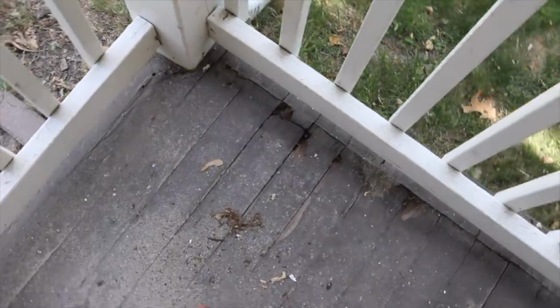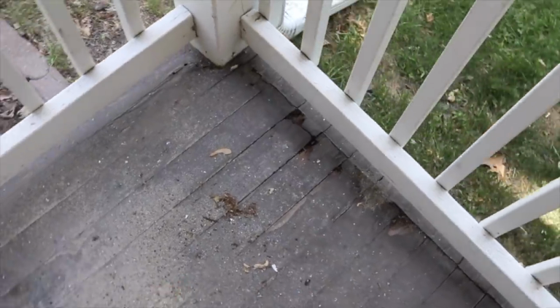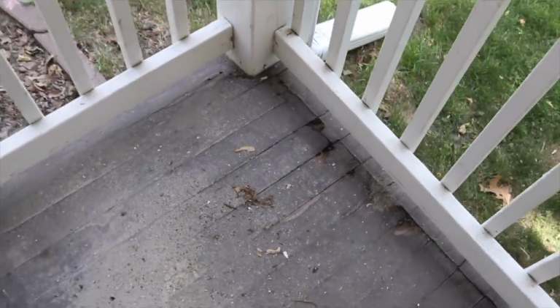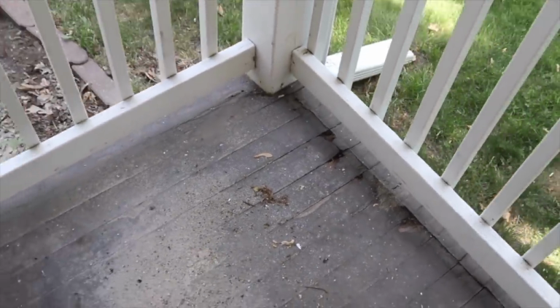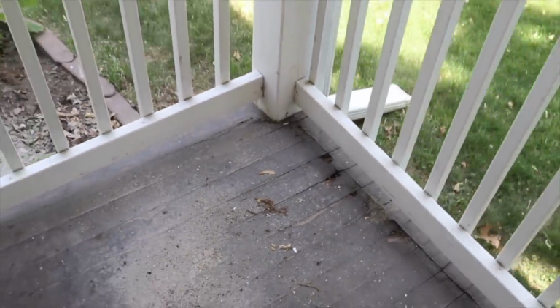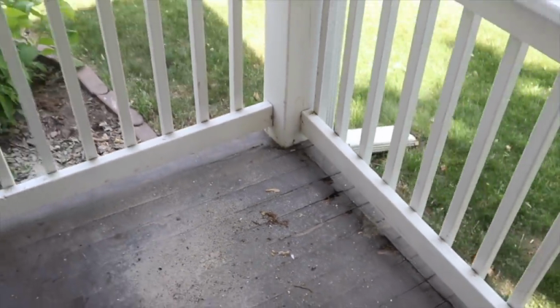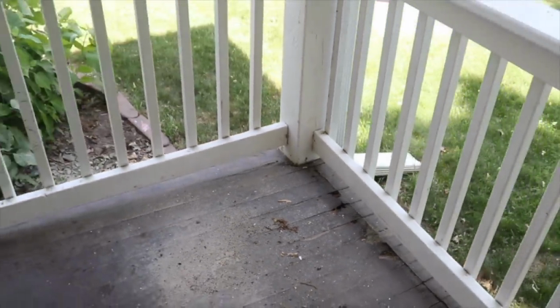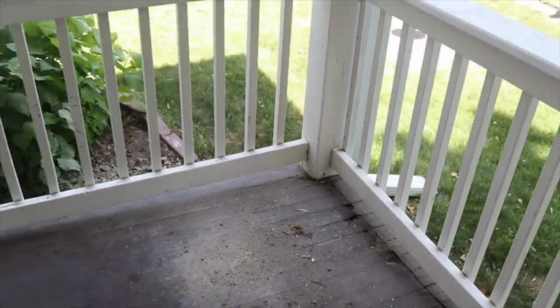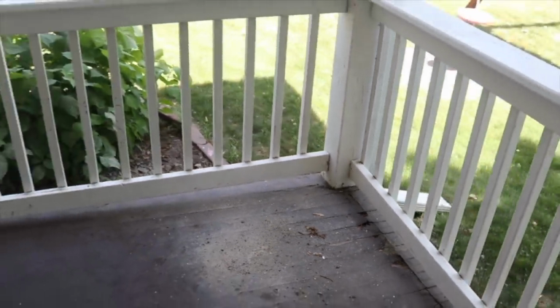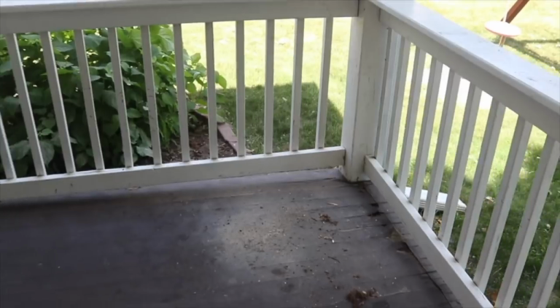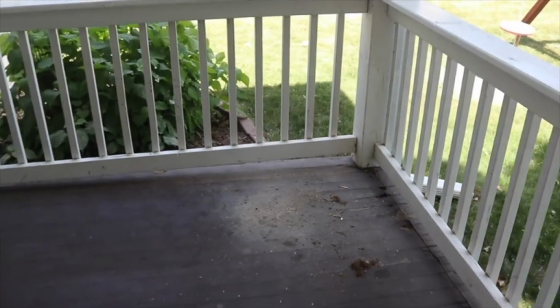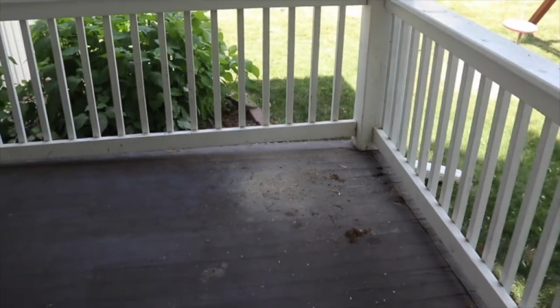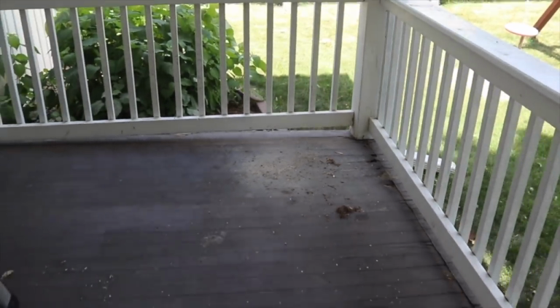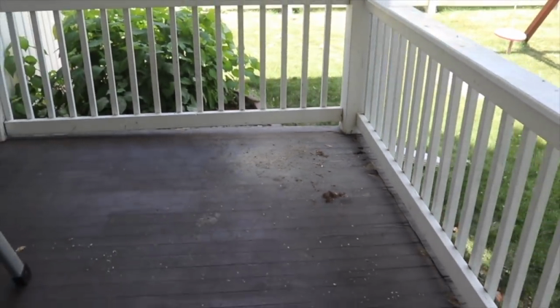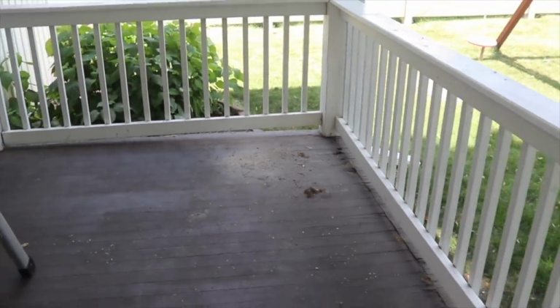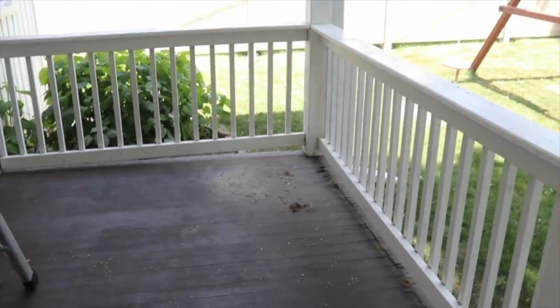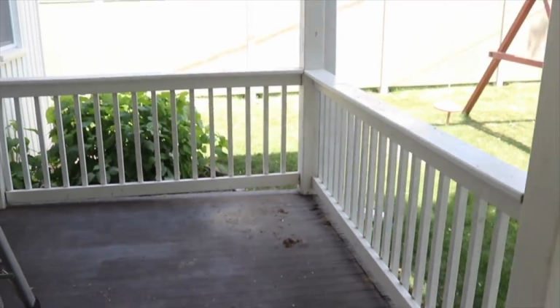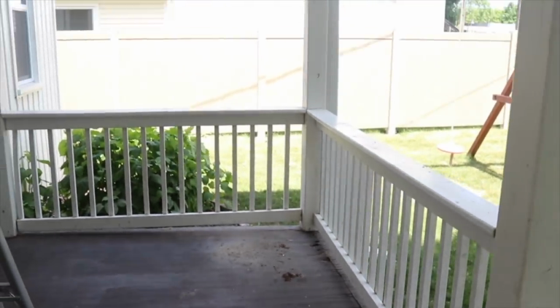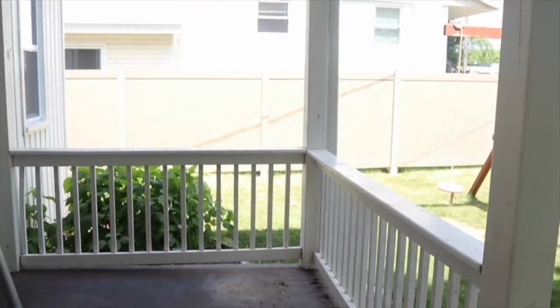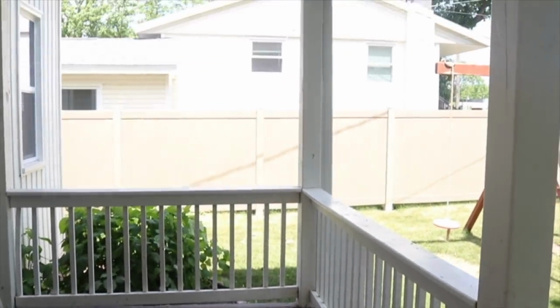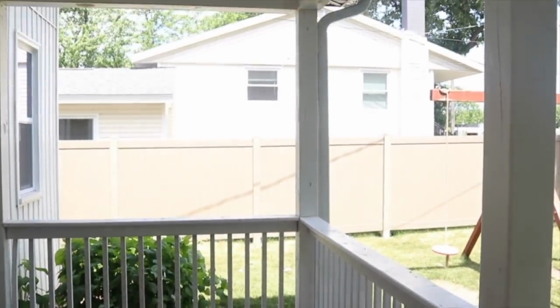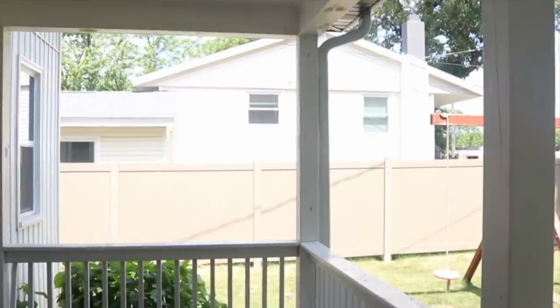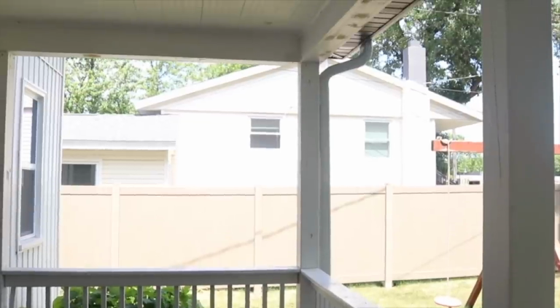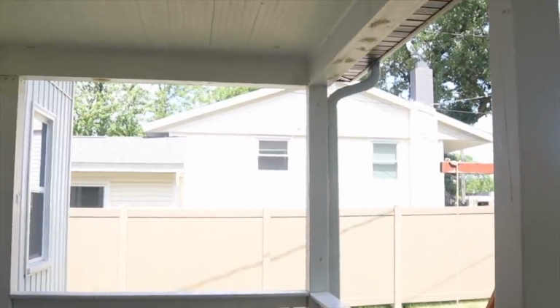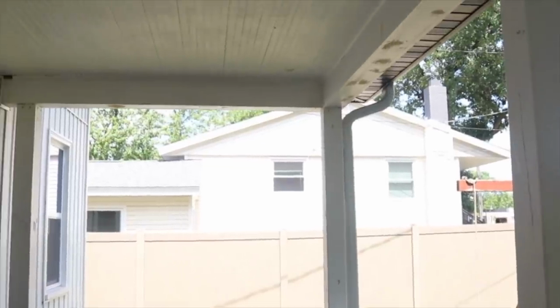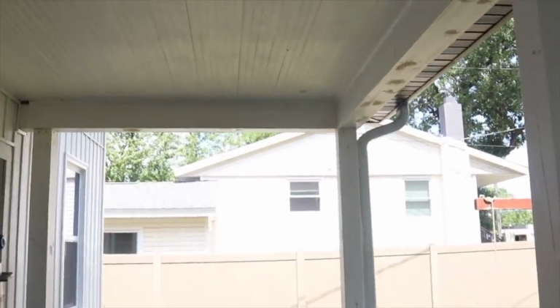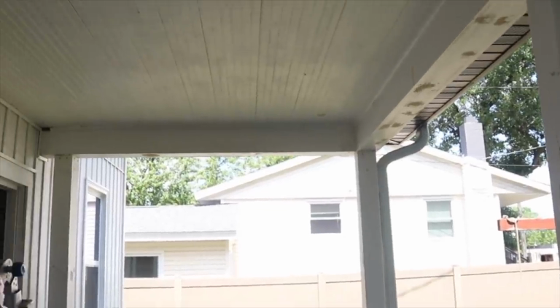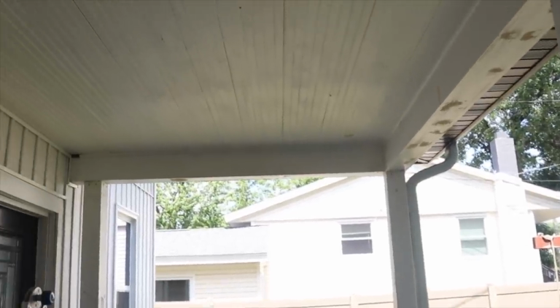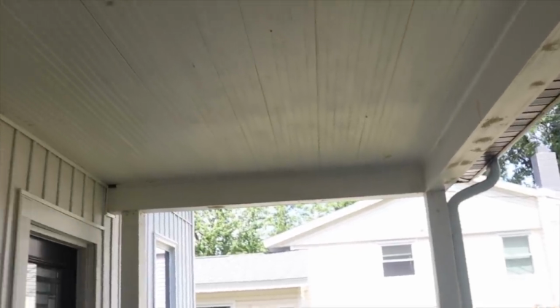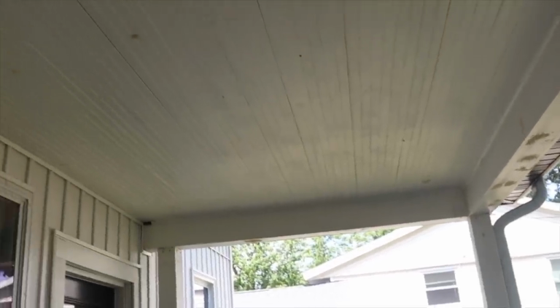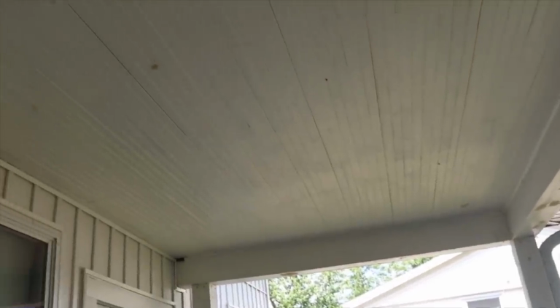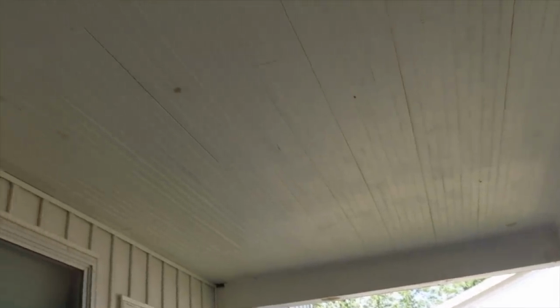So we've had a little bit of issues with this, like letting maybe some rodents in our basement and stuff like that, and it's just time to get it fixed. I'm panning the entire porch here just so you can get a feel for what it looks like now.